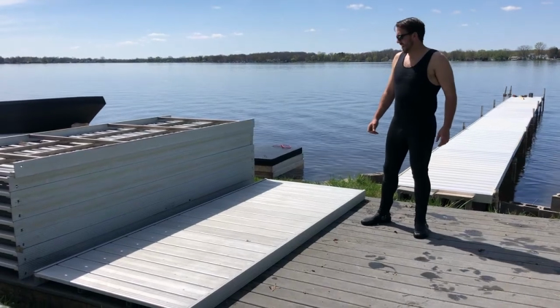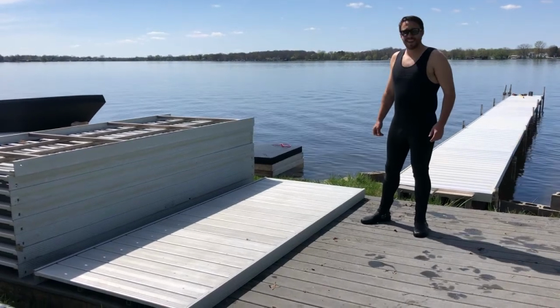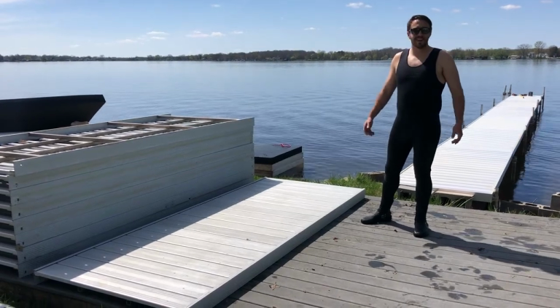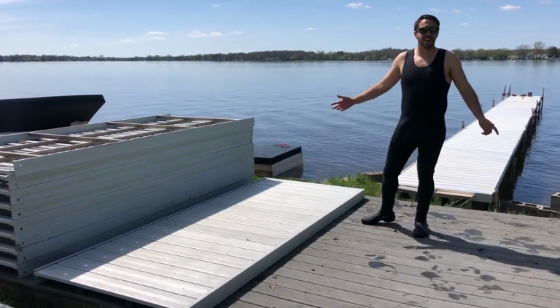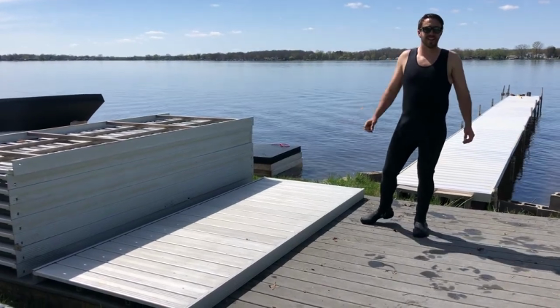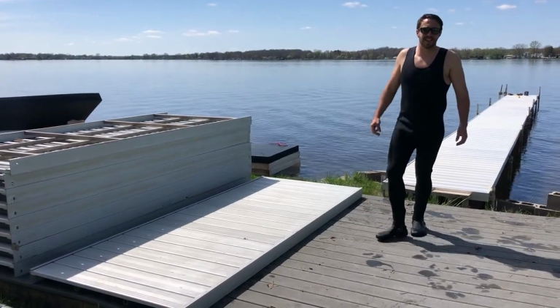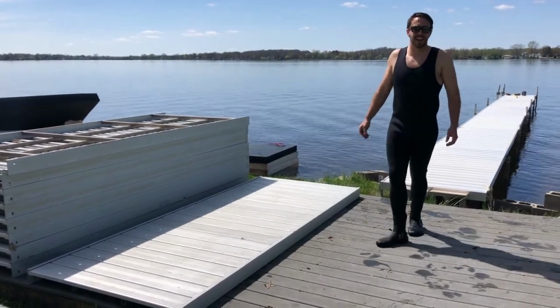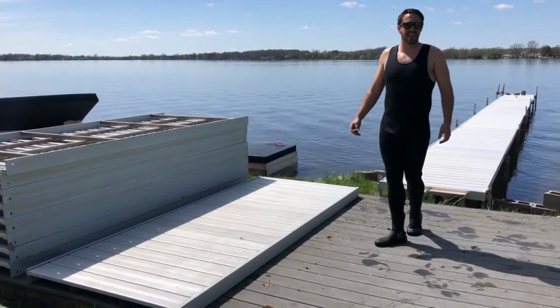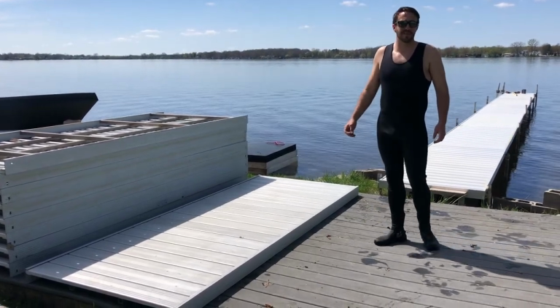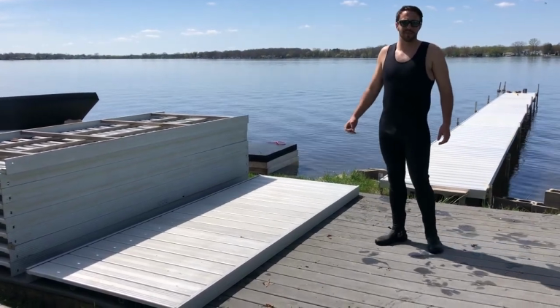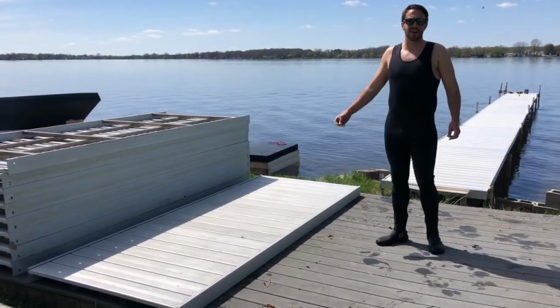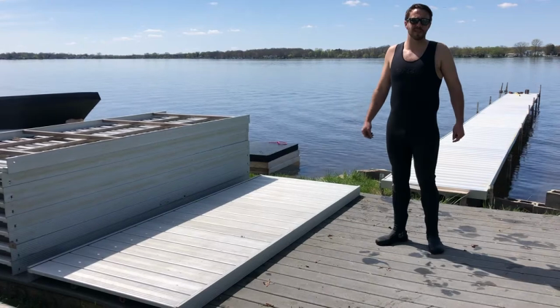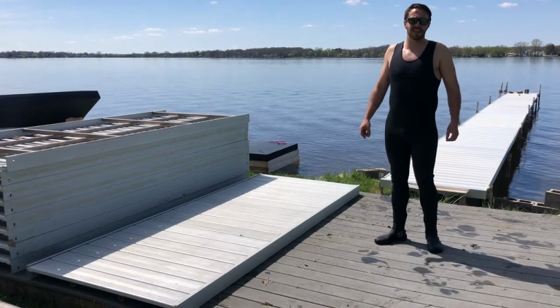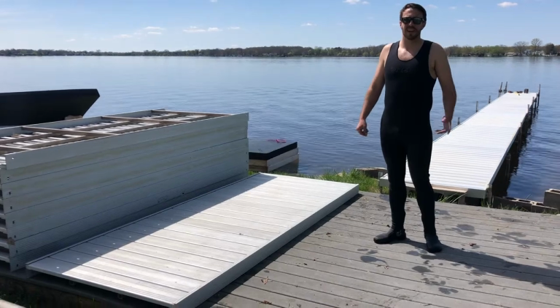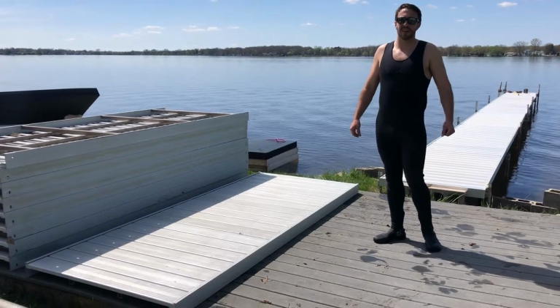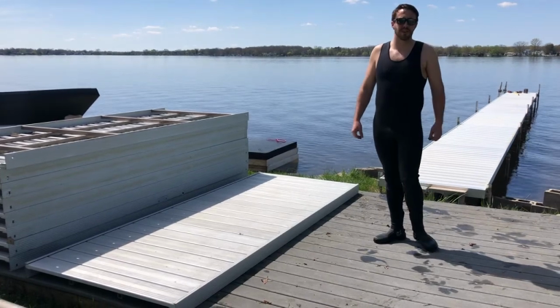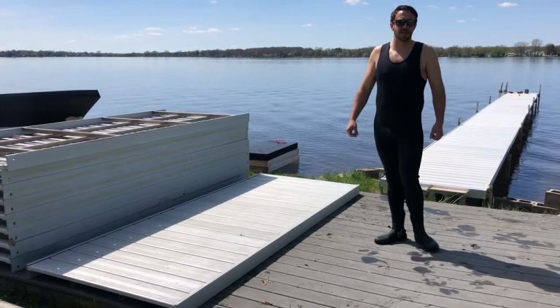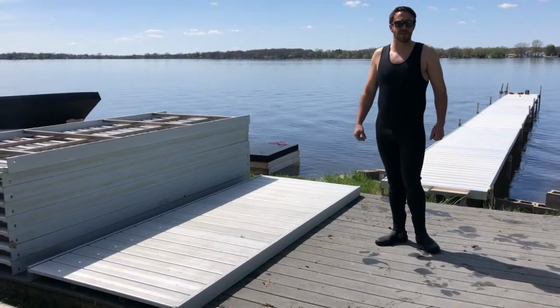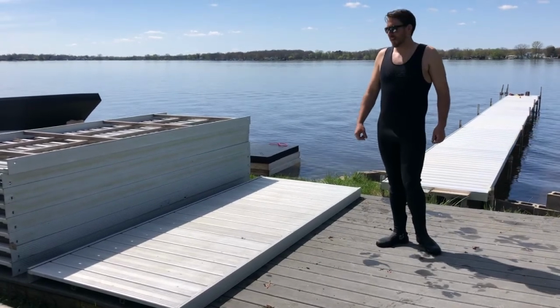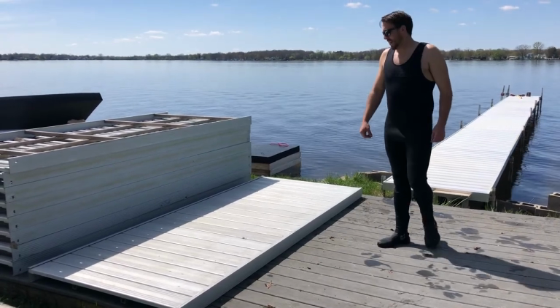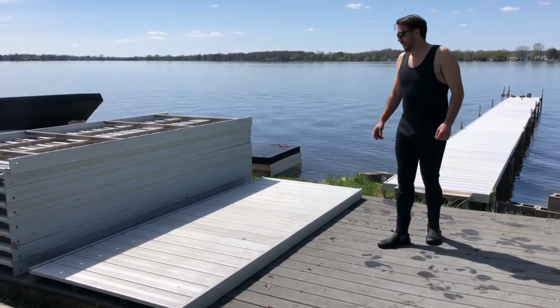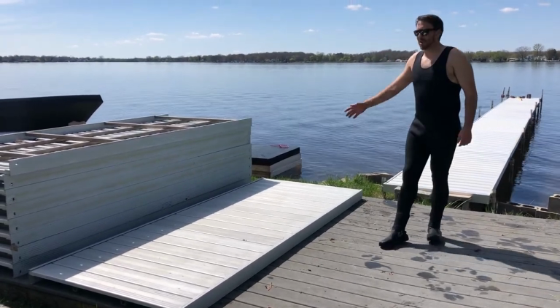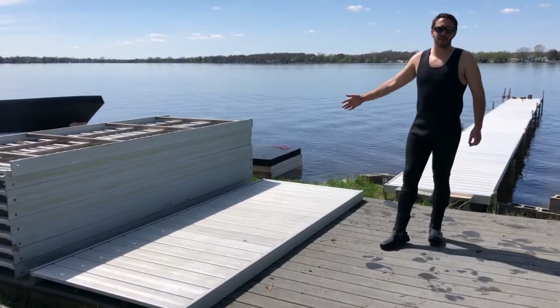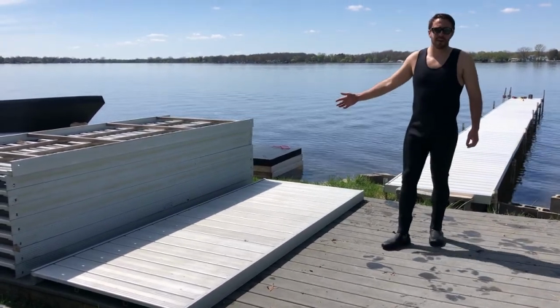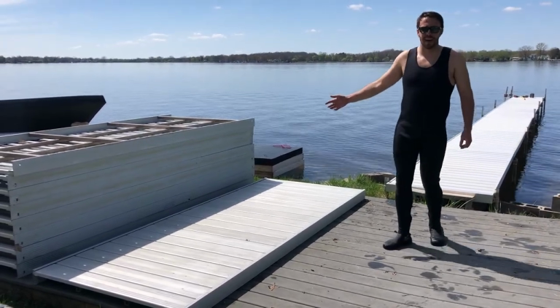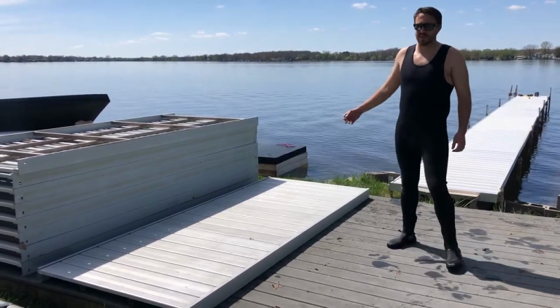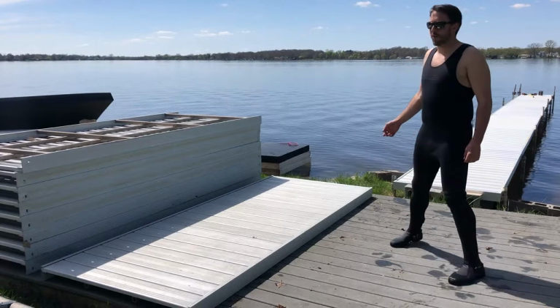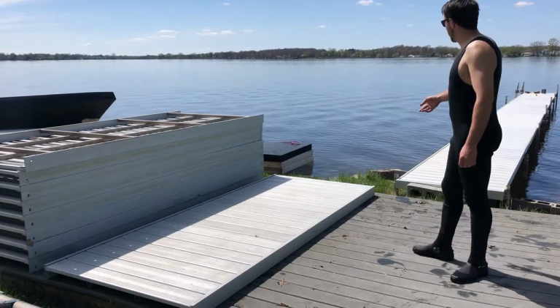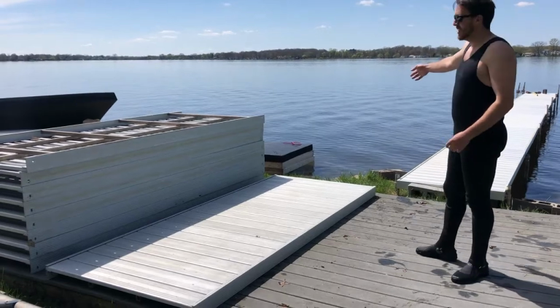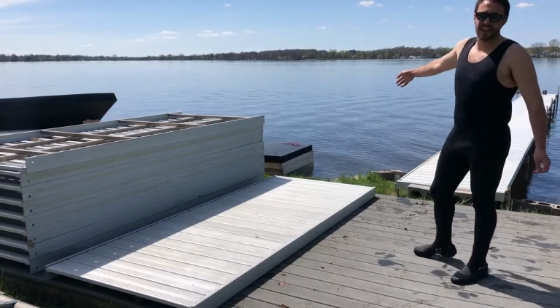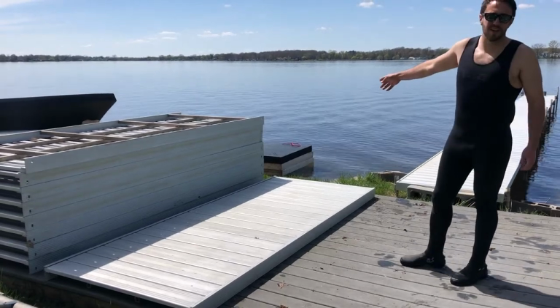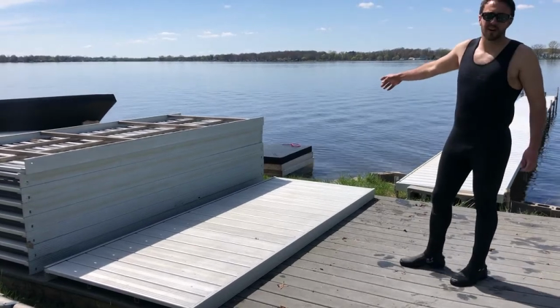Alright, here we are at liftsladdersanddocs.com in Schoolcraft, Michigan, just south of Kalamazoo. I'm going to show you how we put in a dock using our foam floats that I have down in the water.